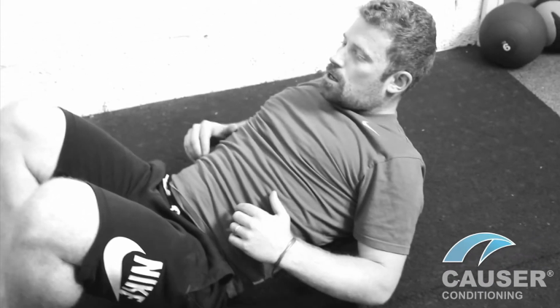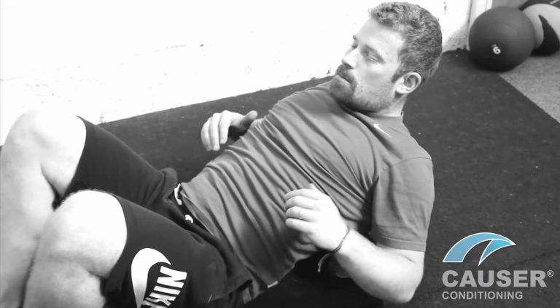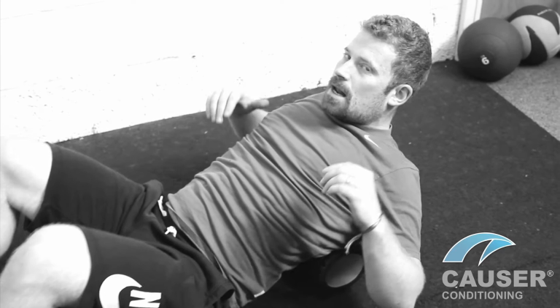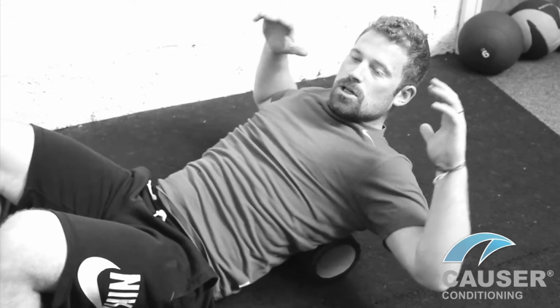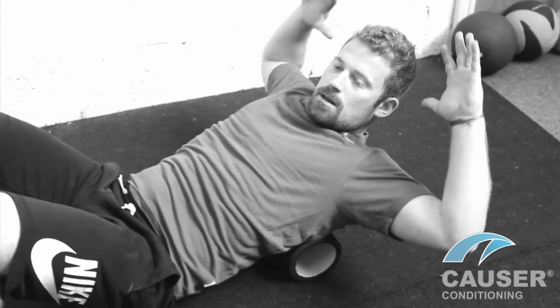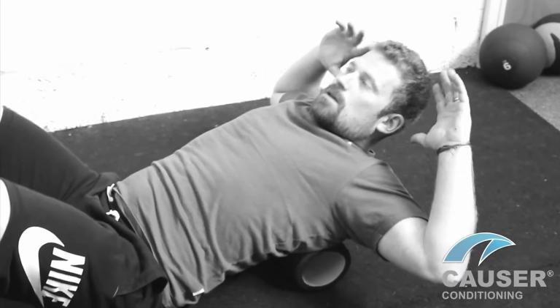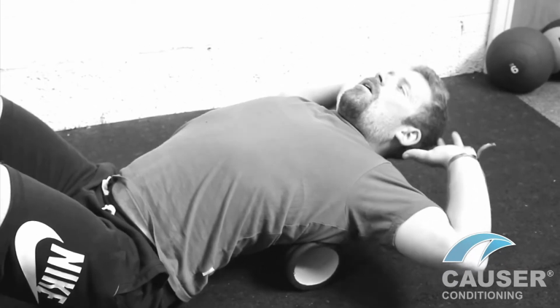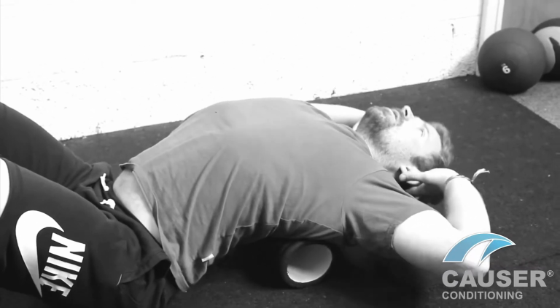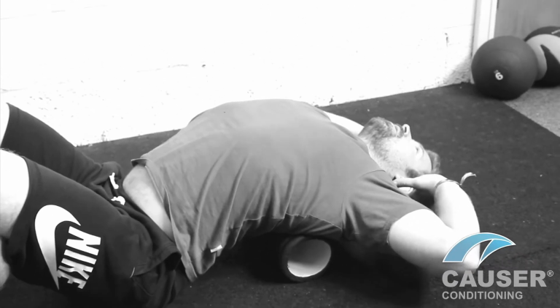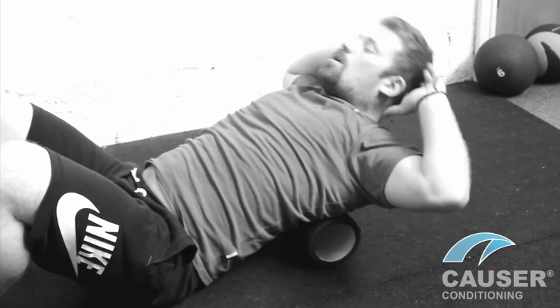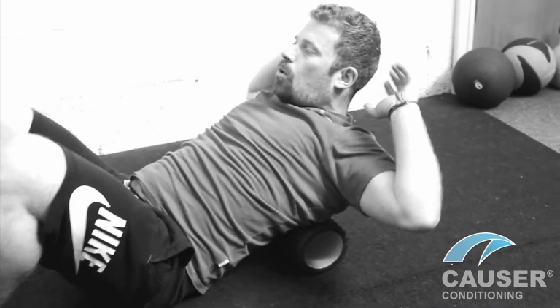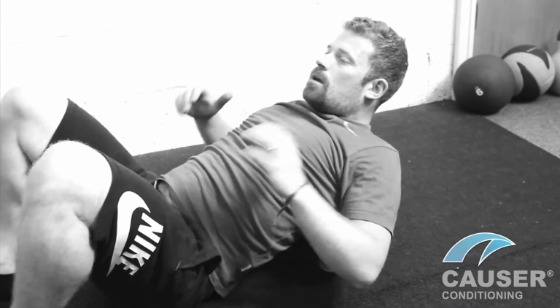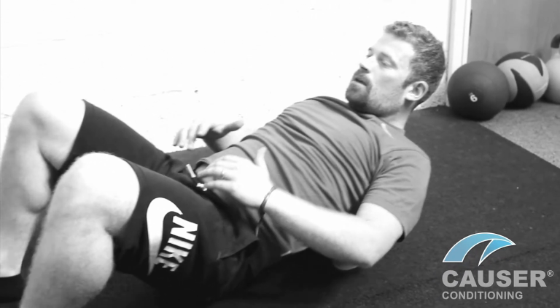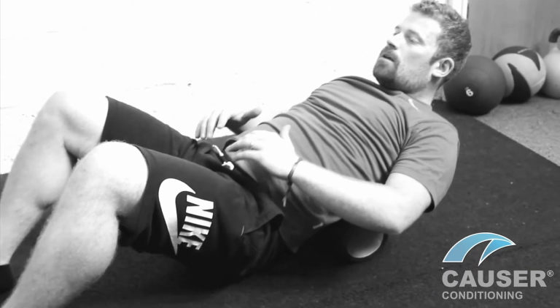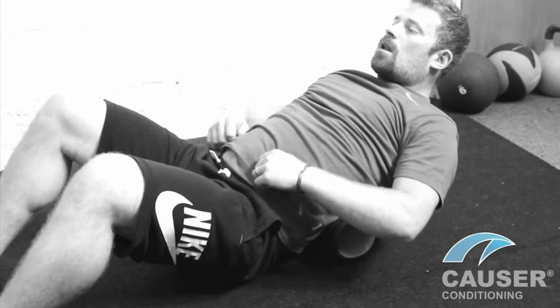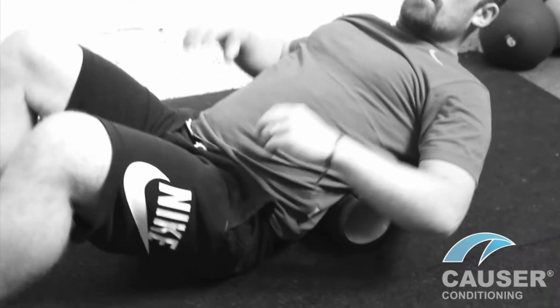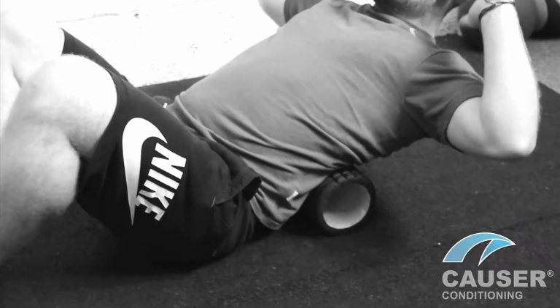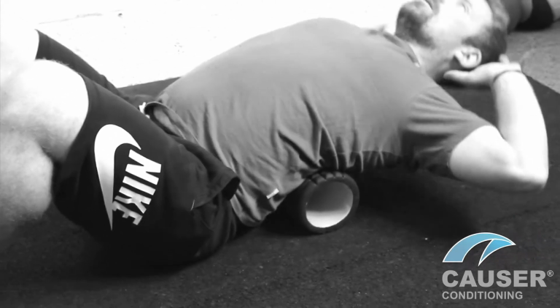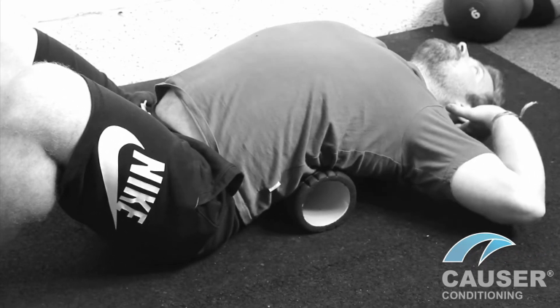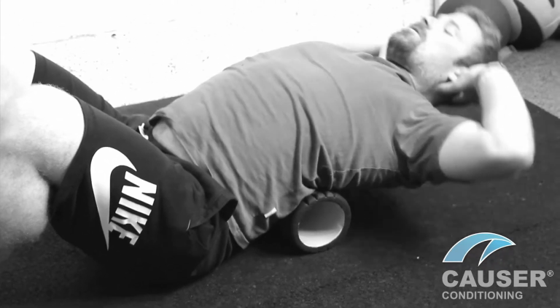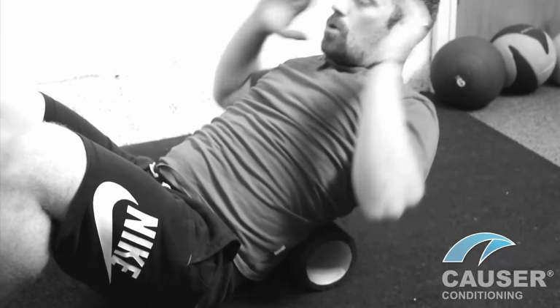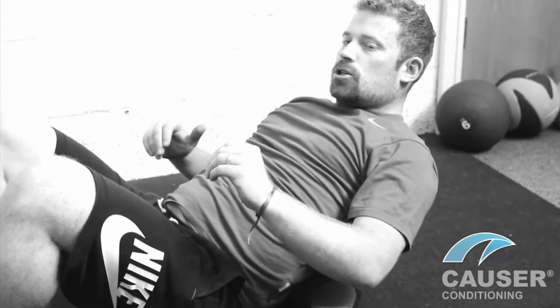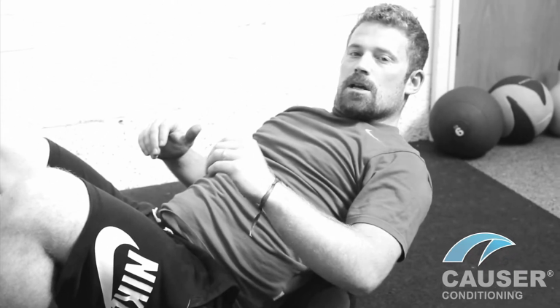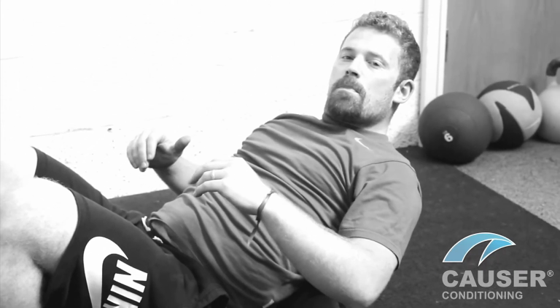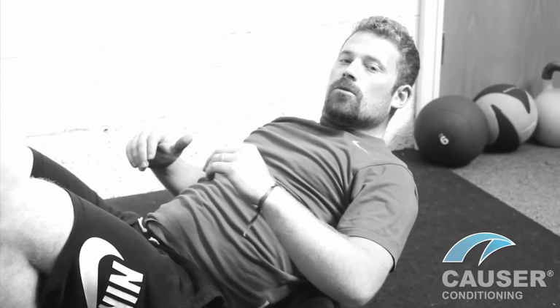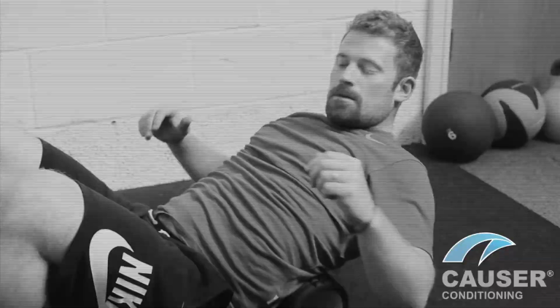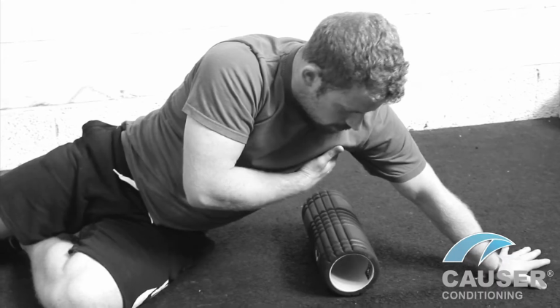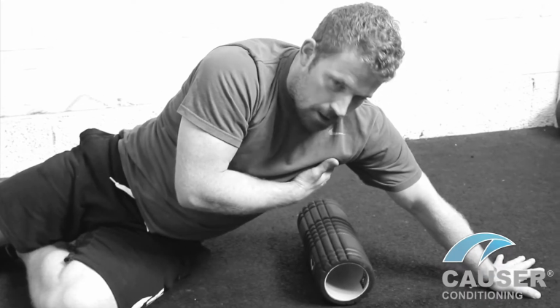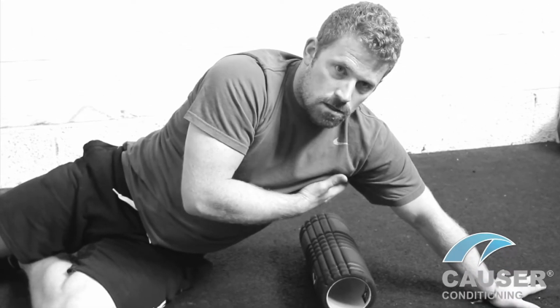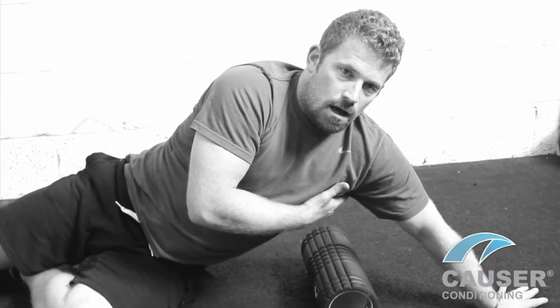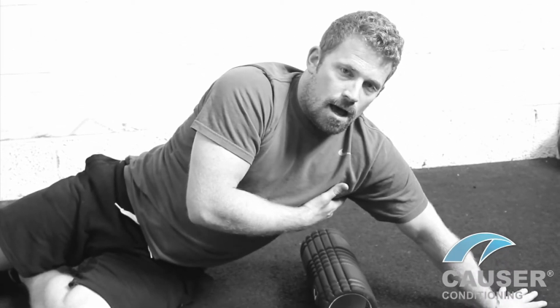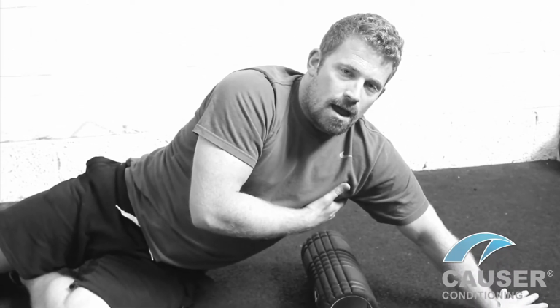You can manipulate the position, going higher, or work lower on the back — it shouldn't be painful.